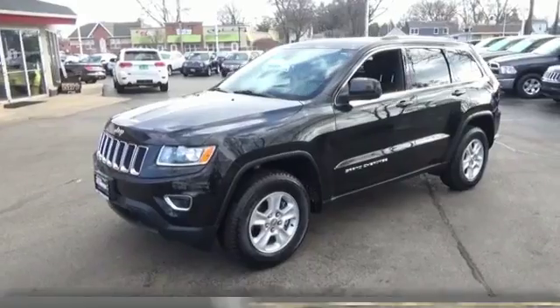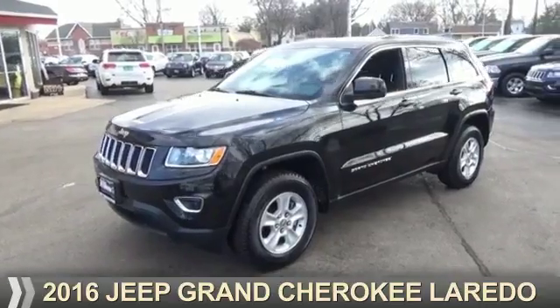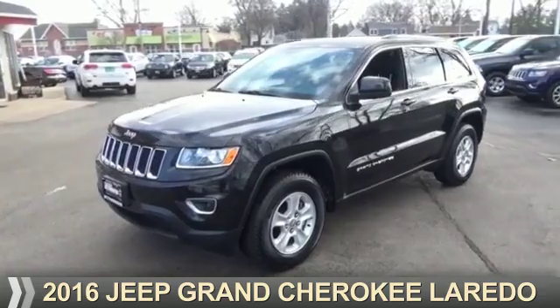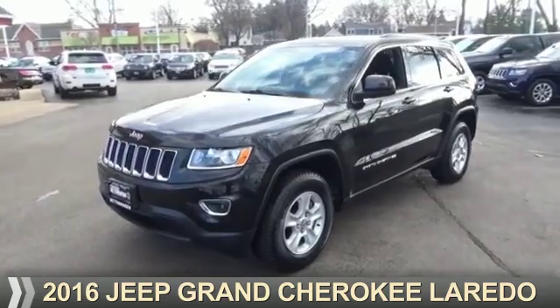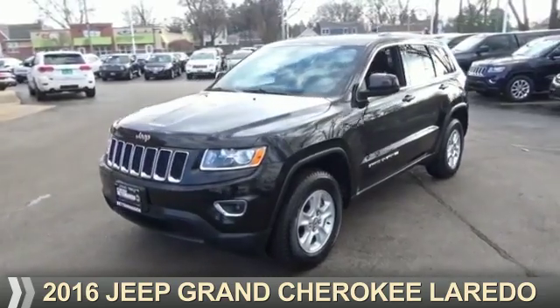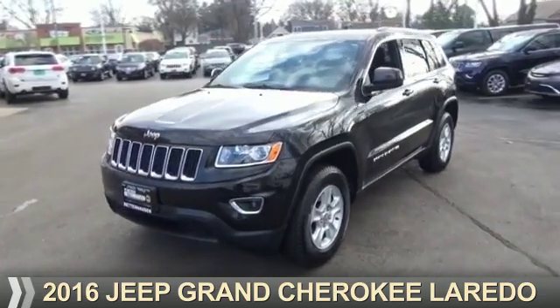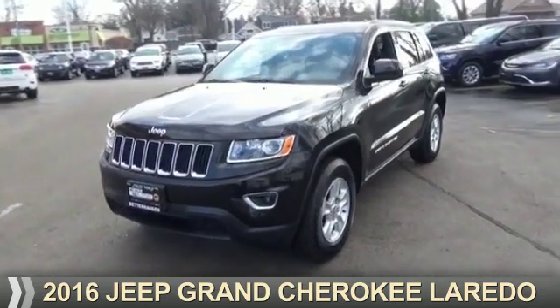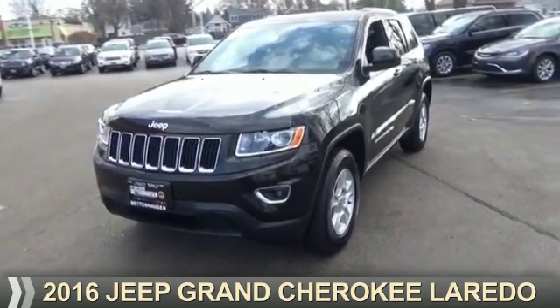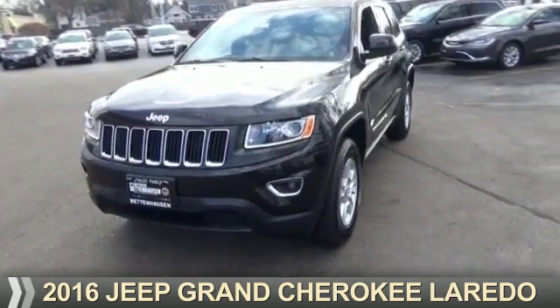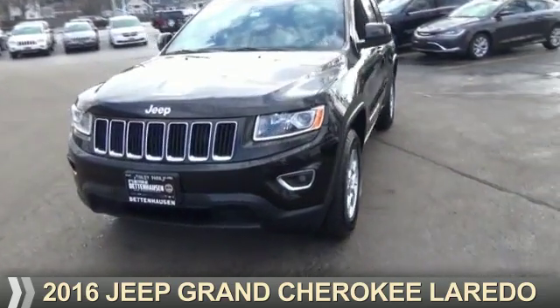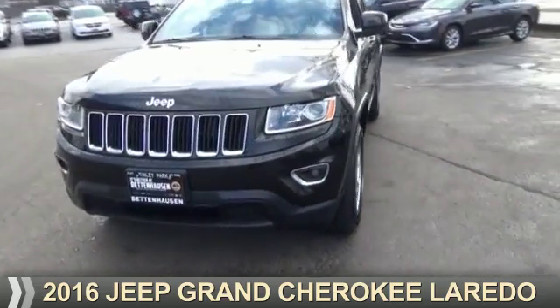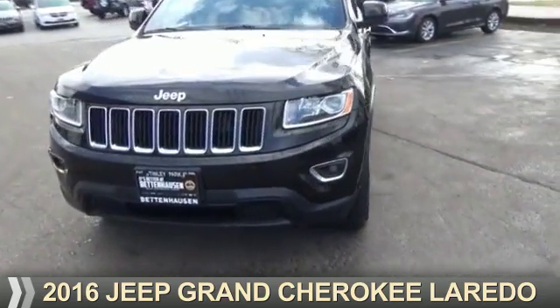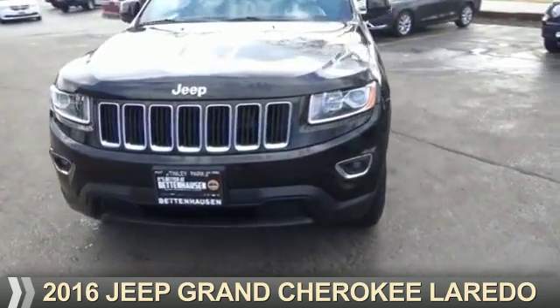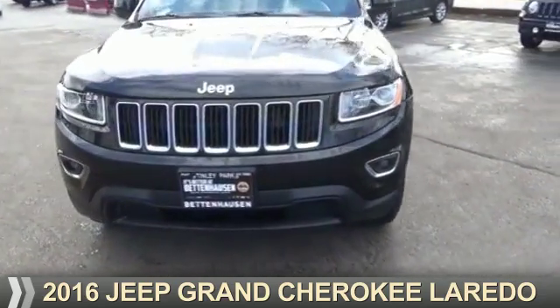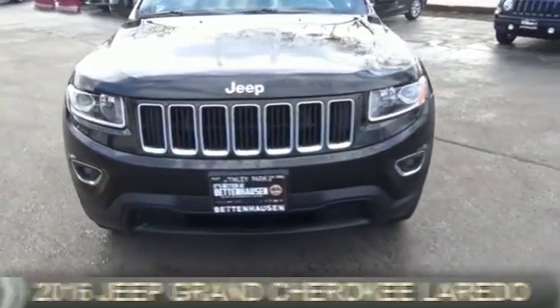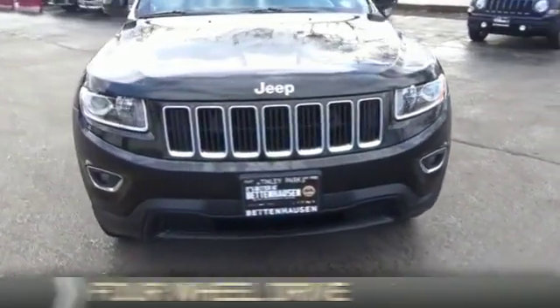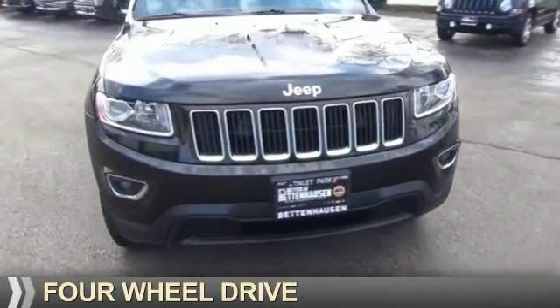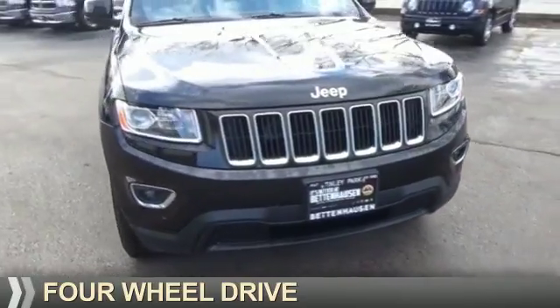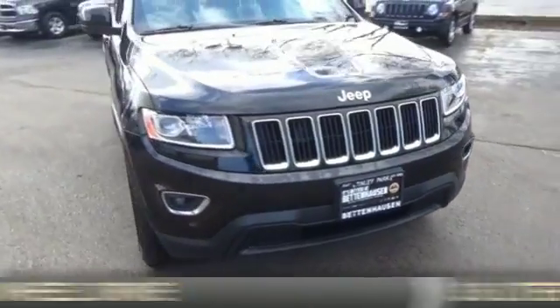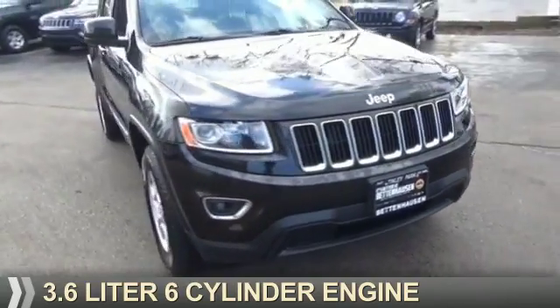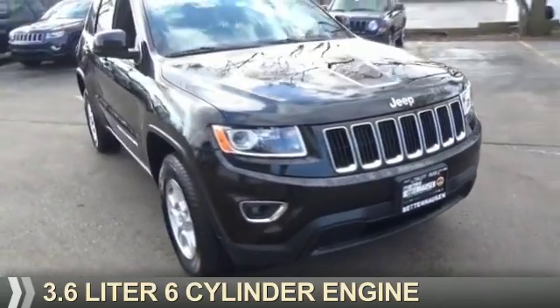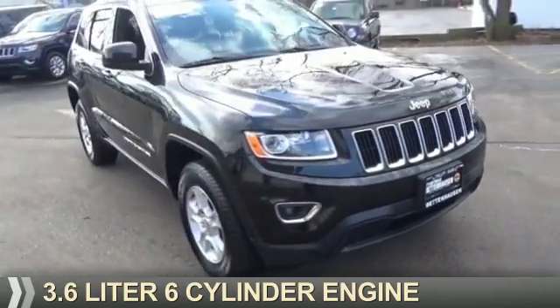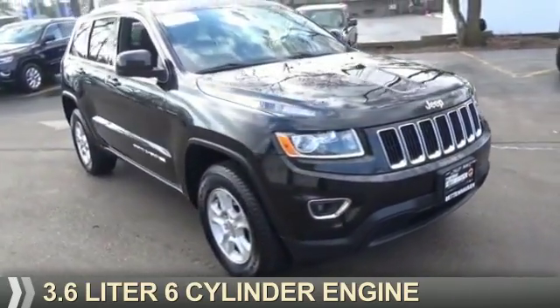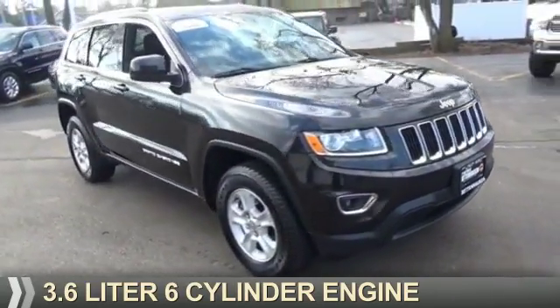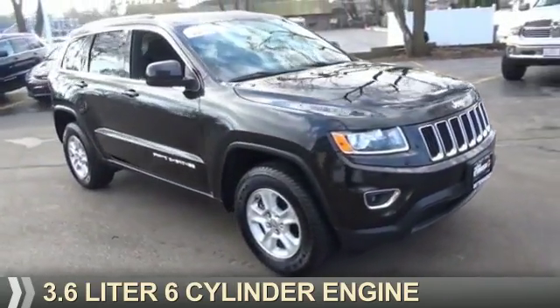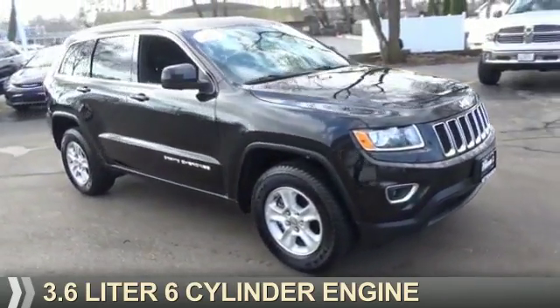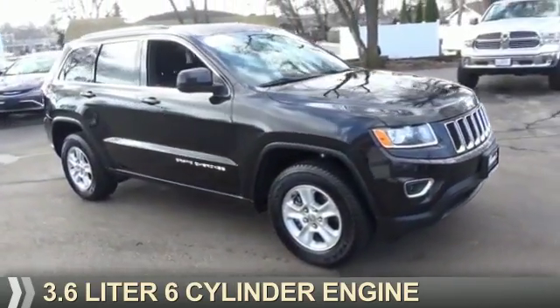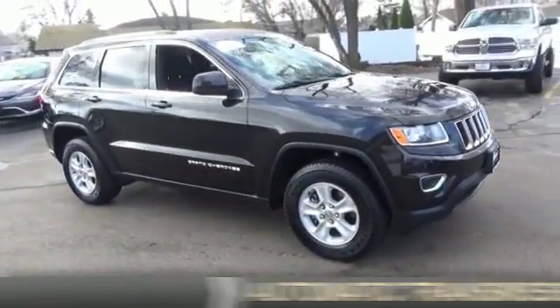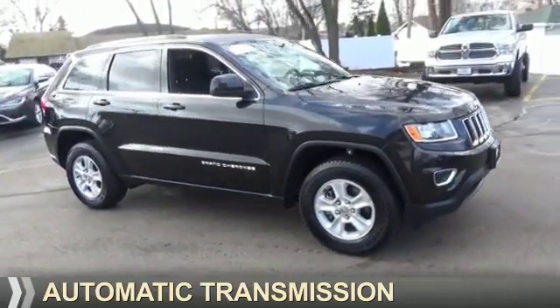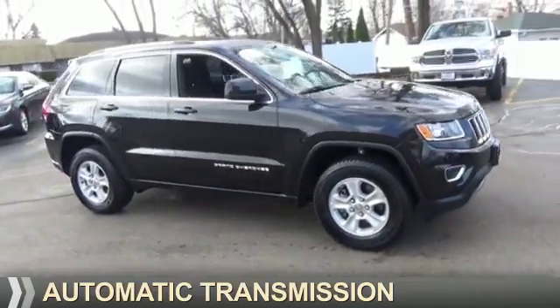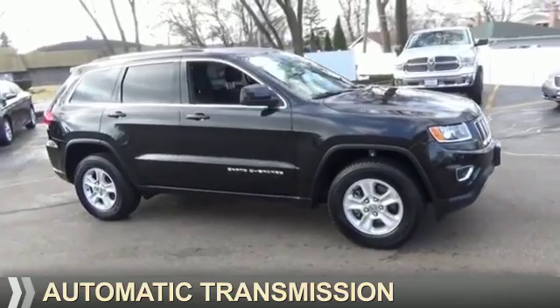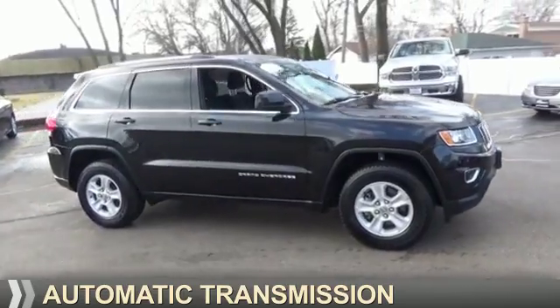Presenting the 2016 Jeep Grand Cherokee. It's powered by four-wheel drive, a 3.6 liter six-cylinder engine, and an automatic transmission.